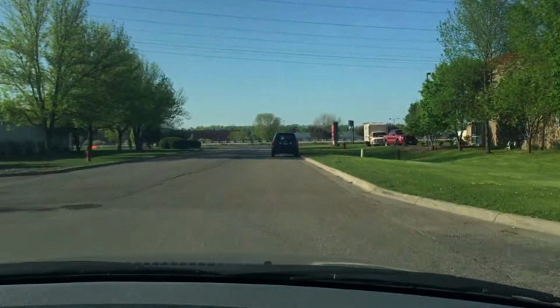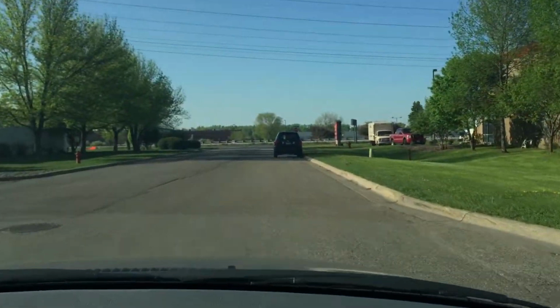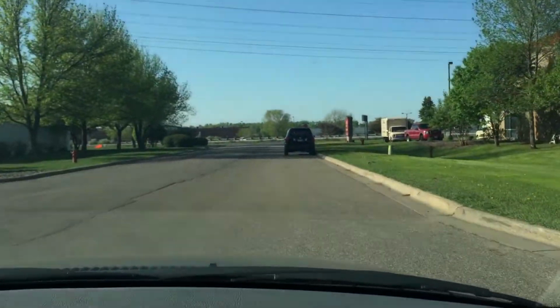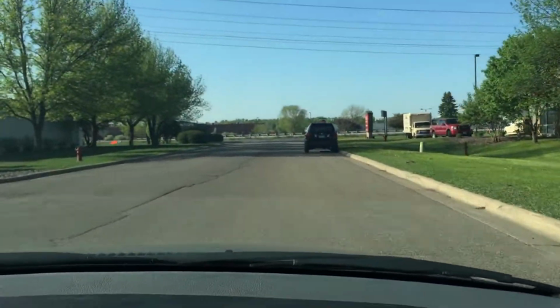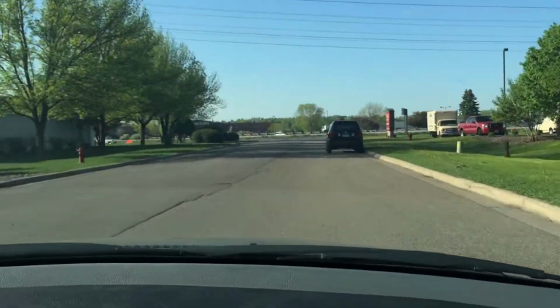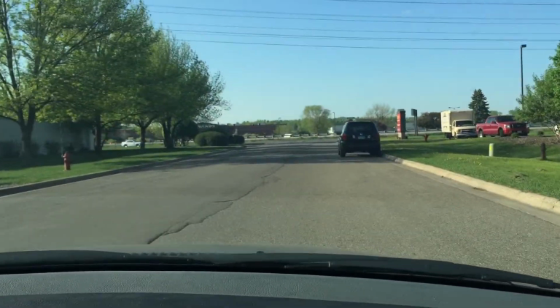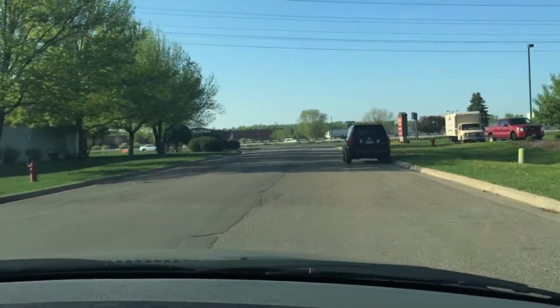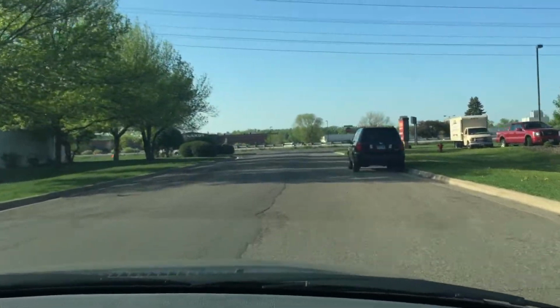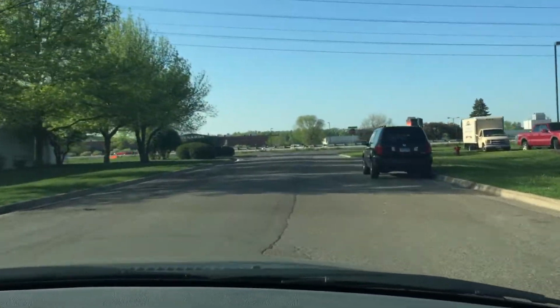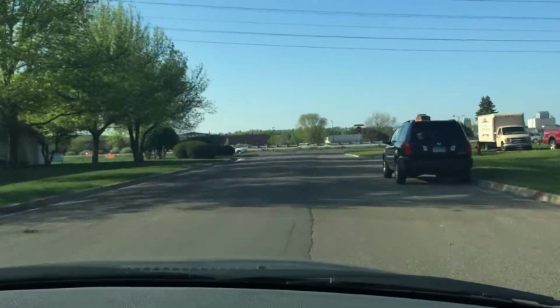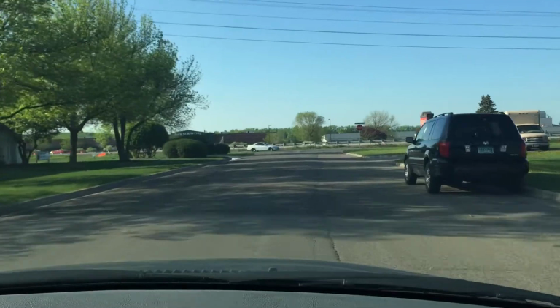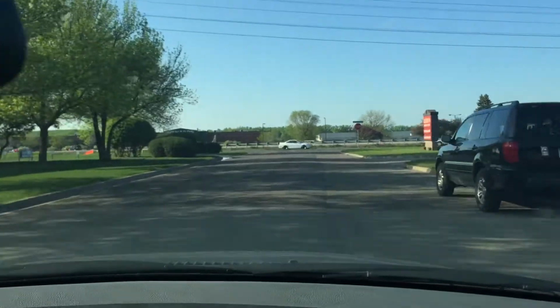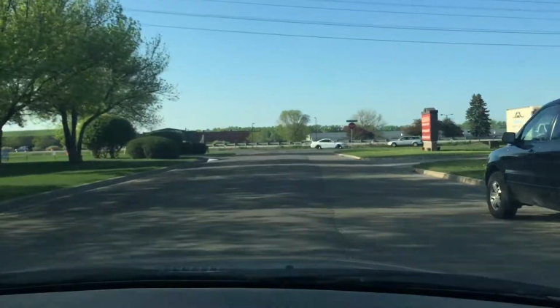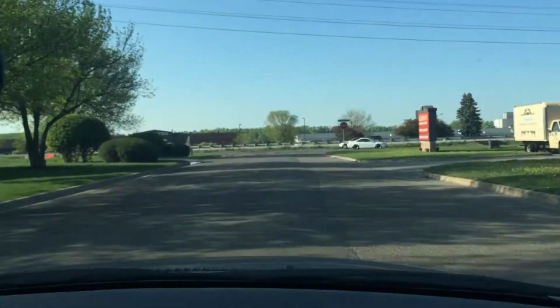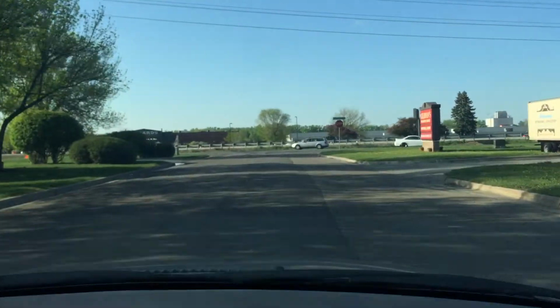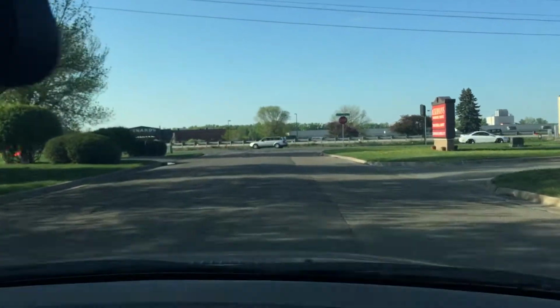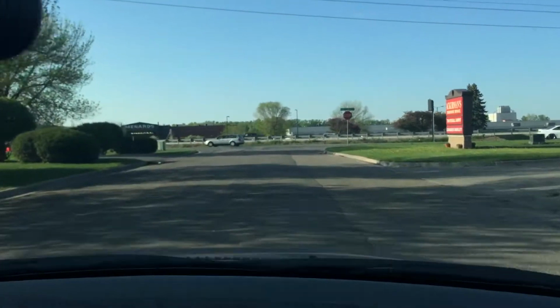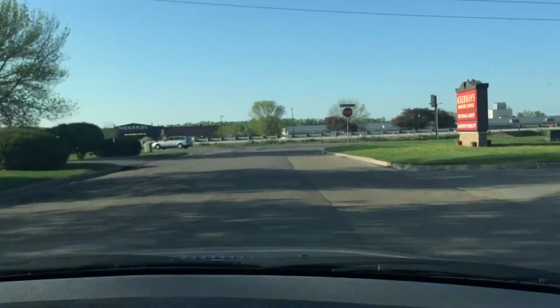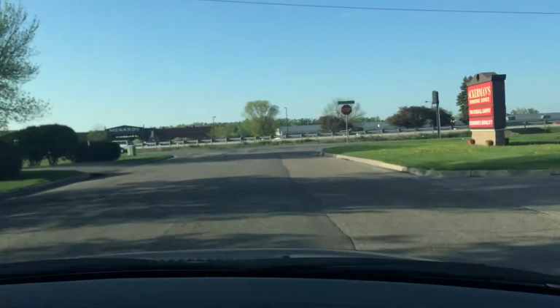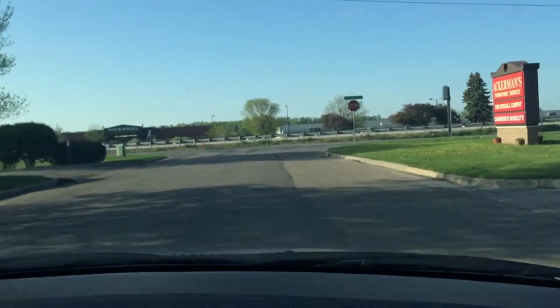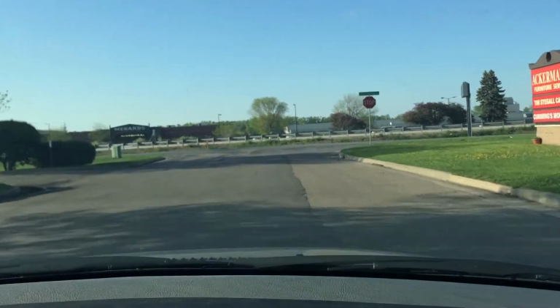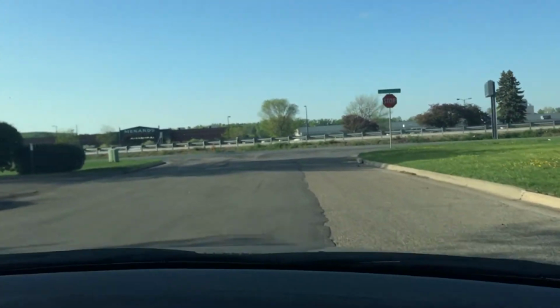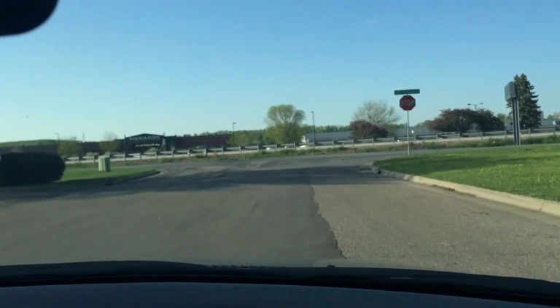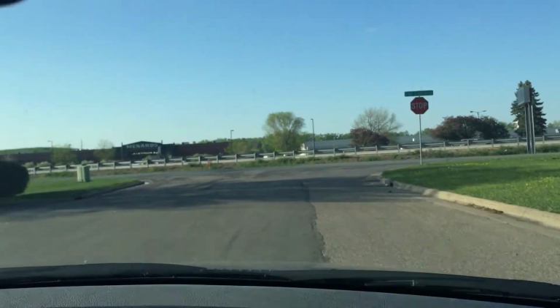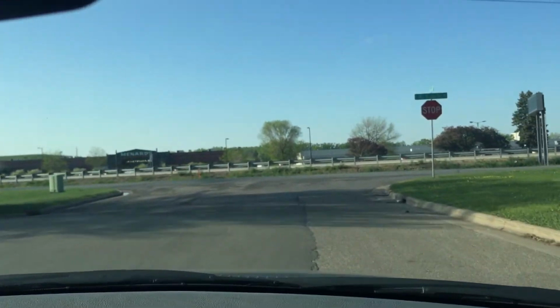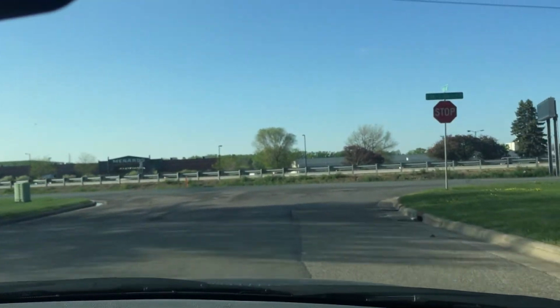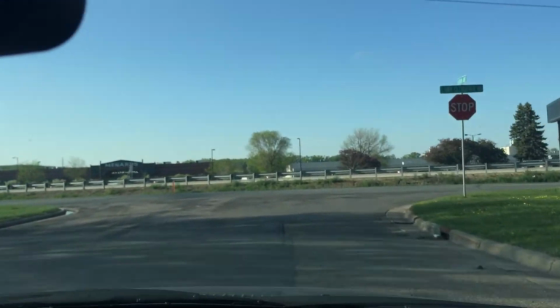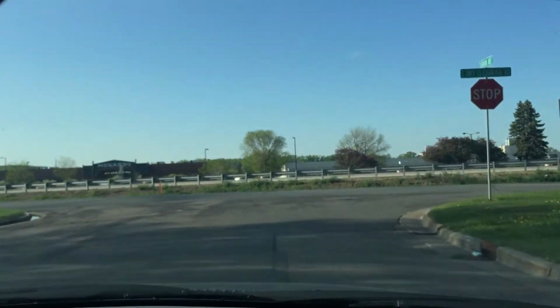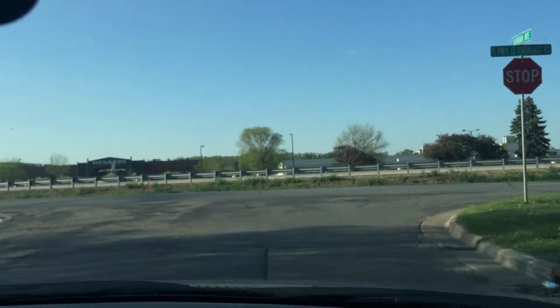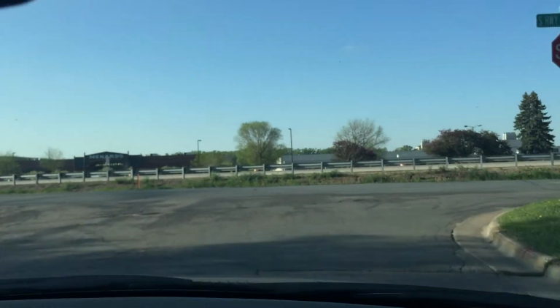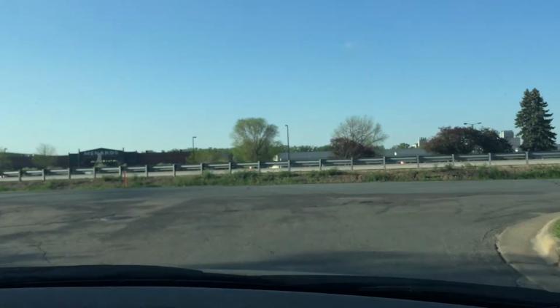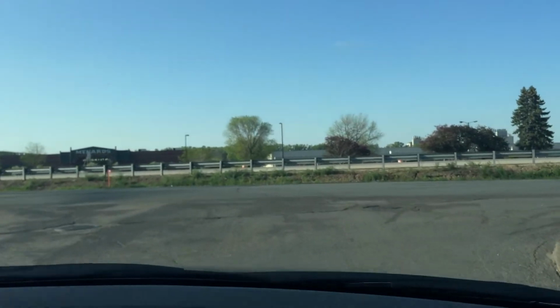The interior is actually in really nice shape. We just obtained this vehicle today and haven't had a chance to detail it yet, but rest assured this vehicle will be clean once it's detailed.